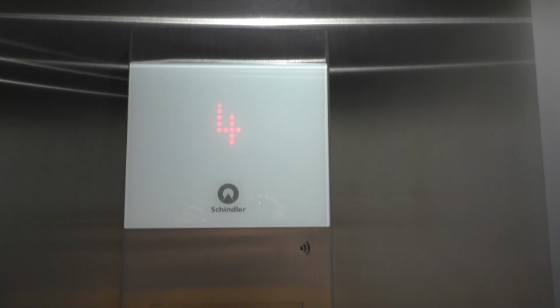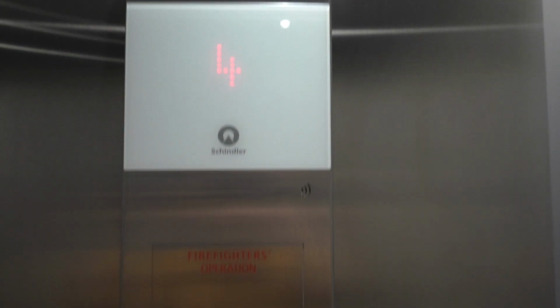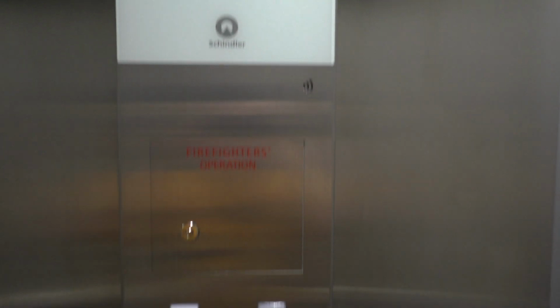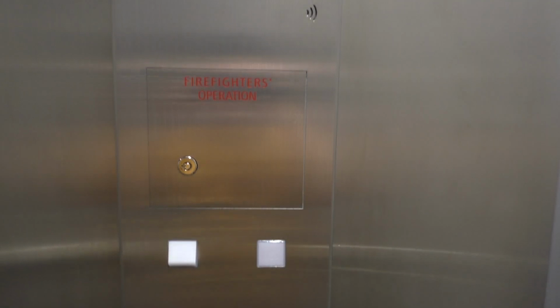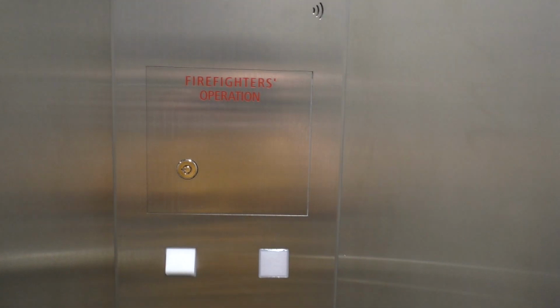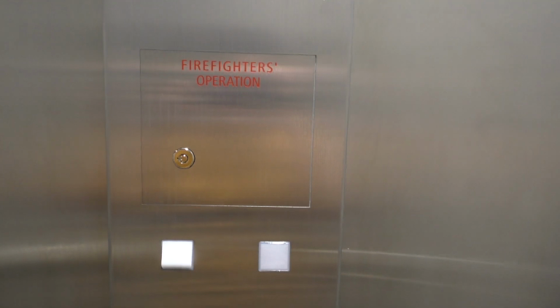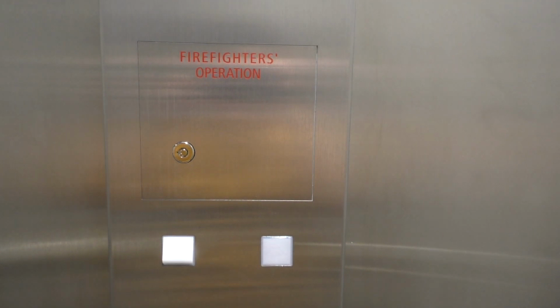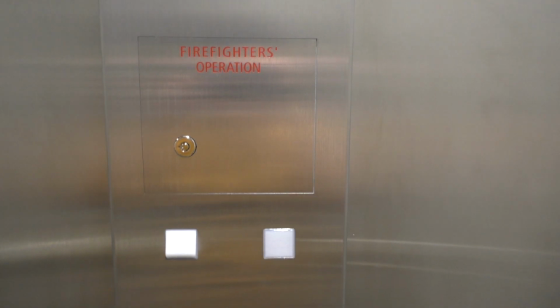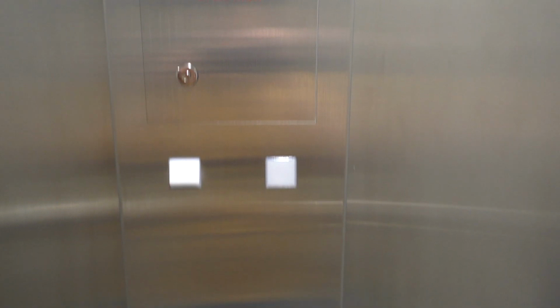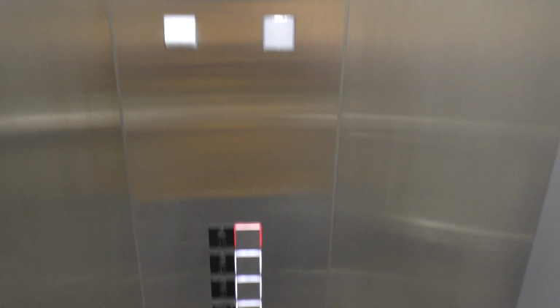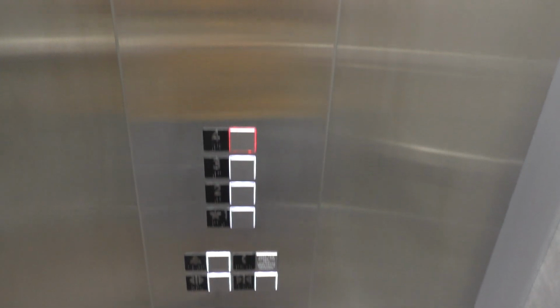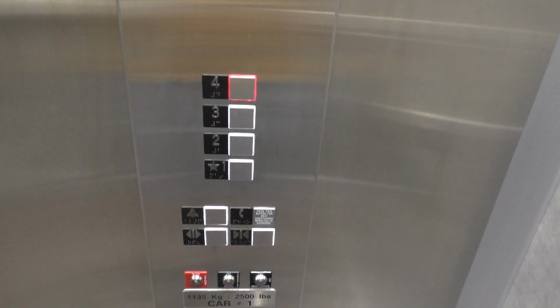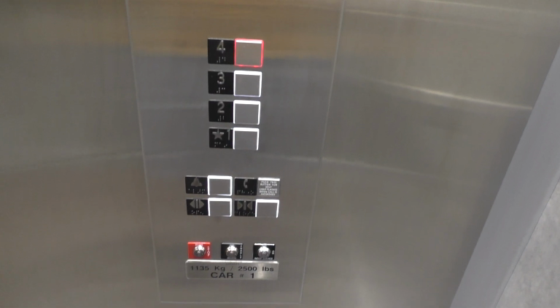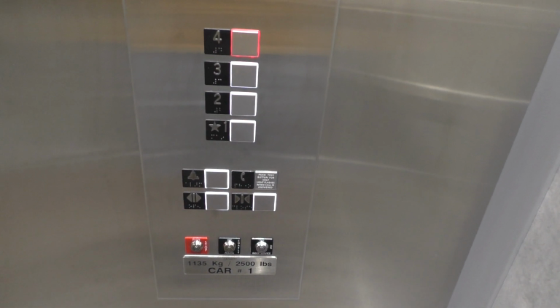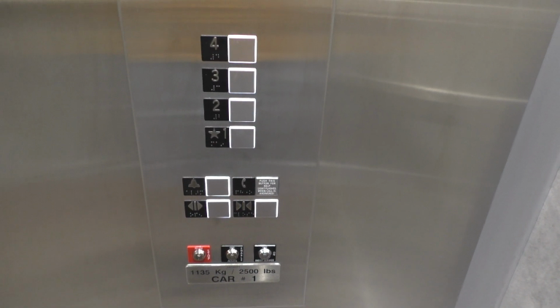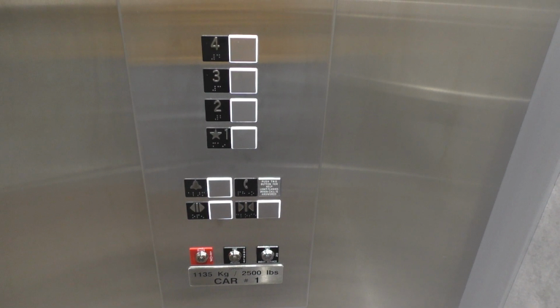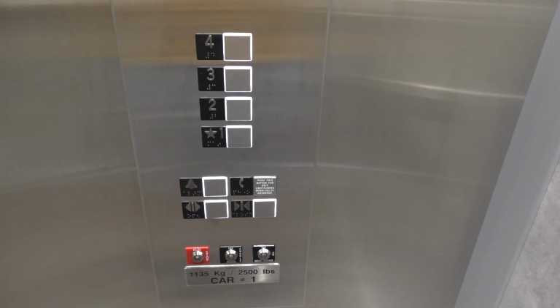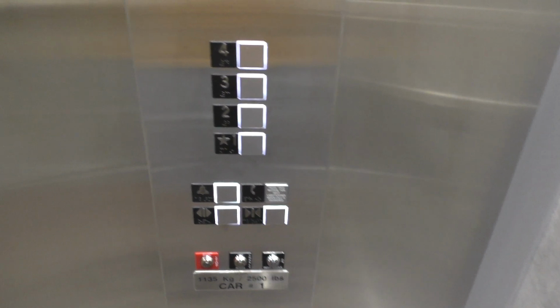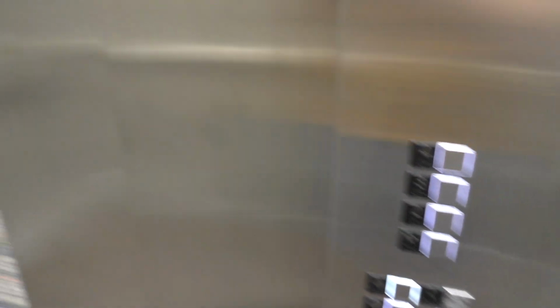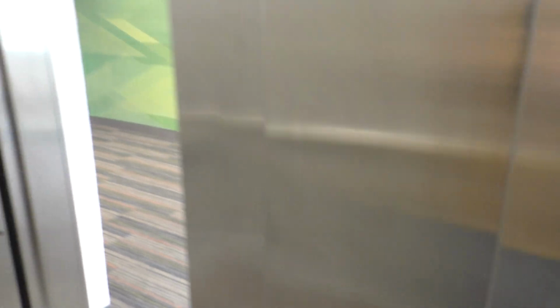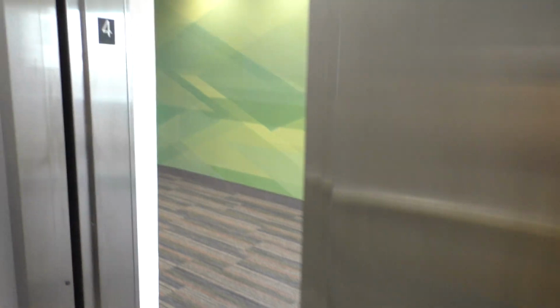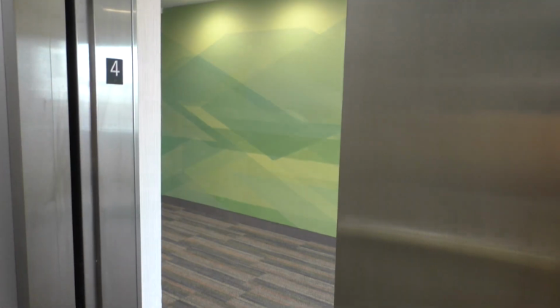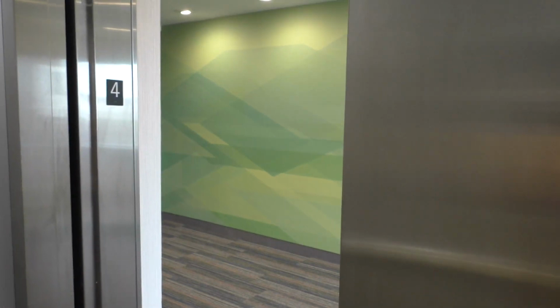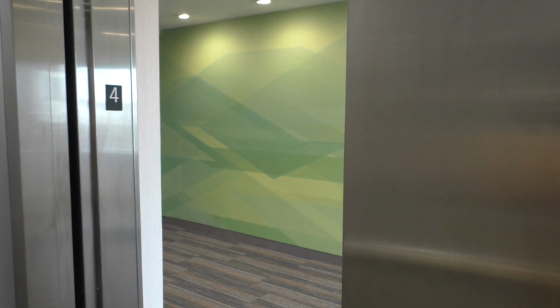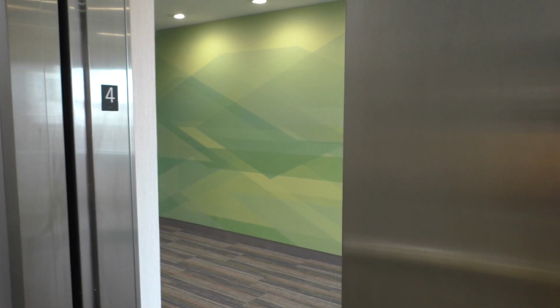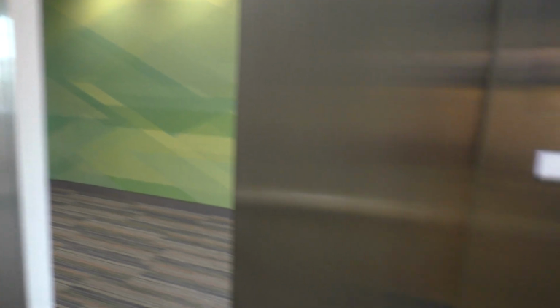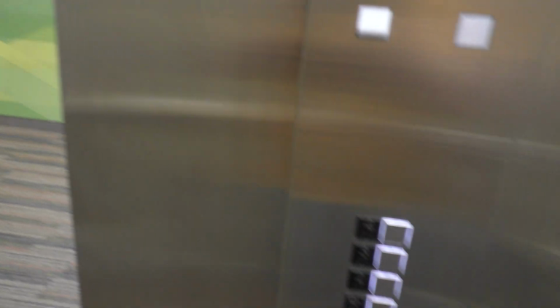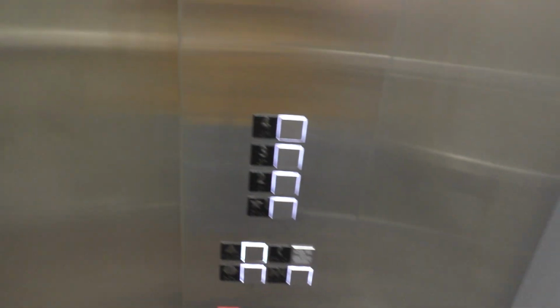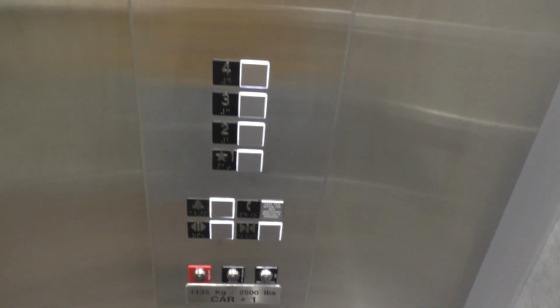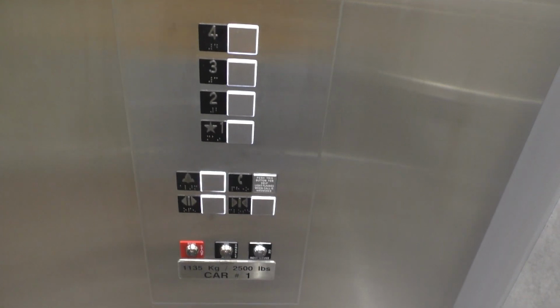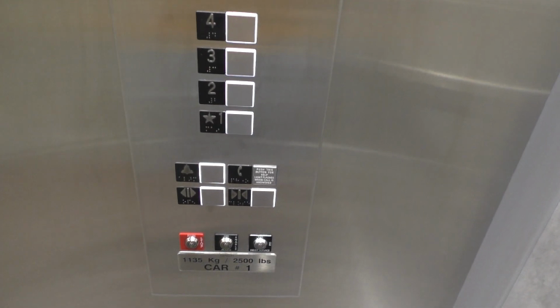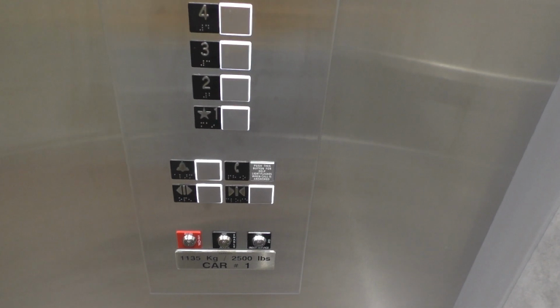And here we are at floor 4. Here's your fixtures. Very nice. Let's go back down to 1.